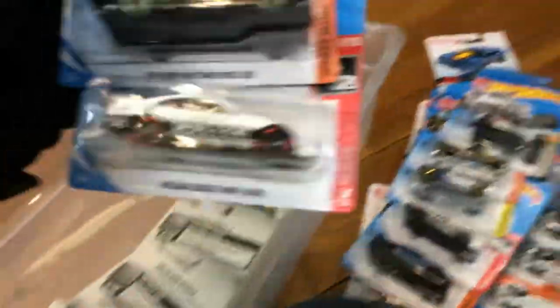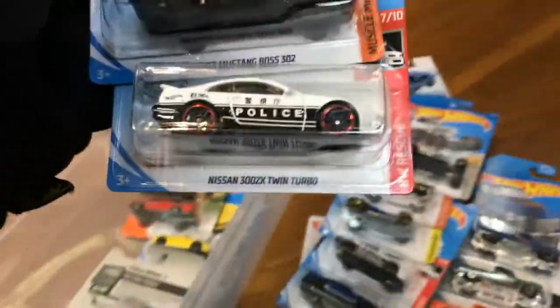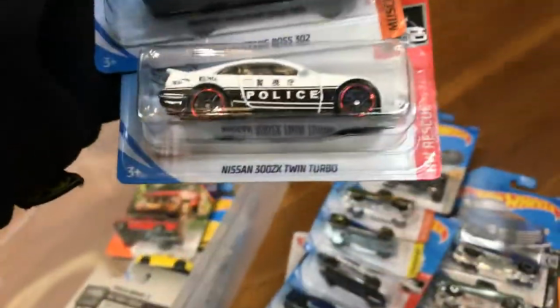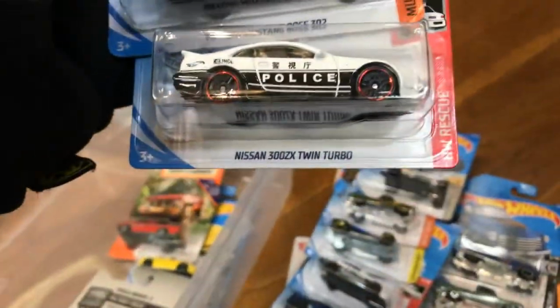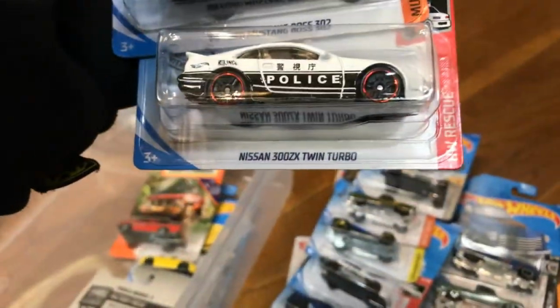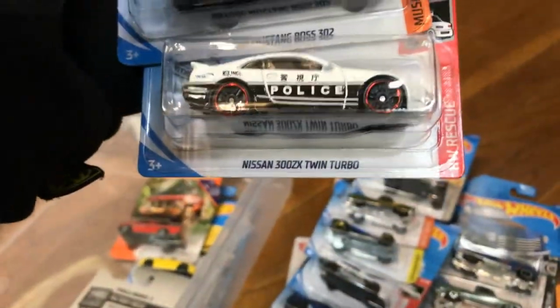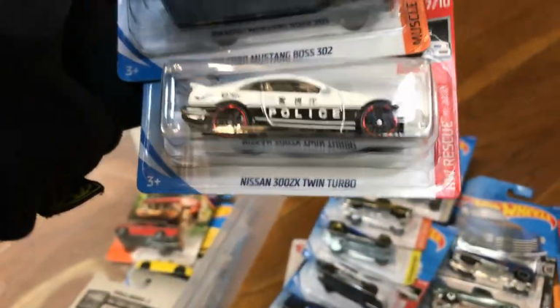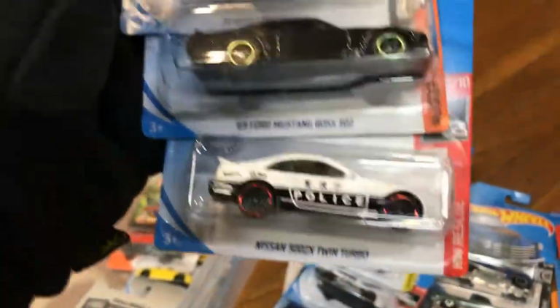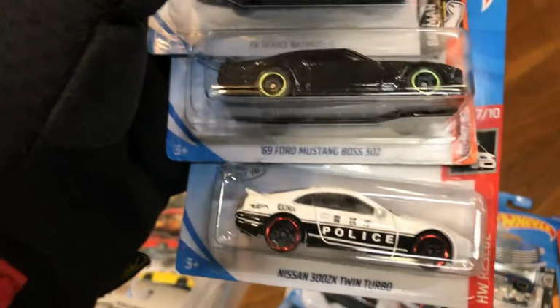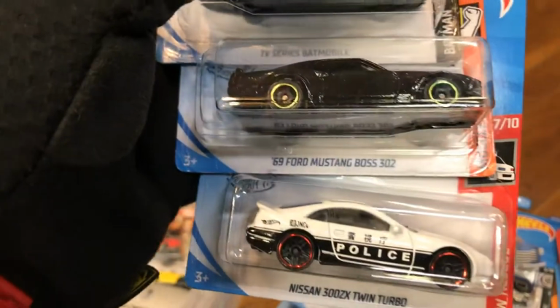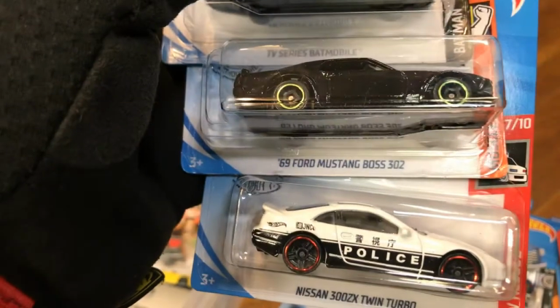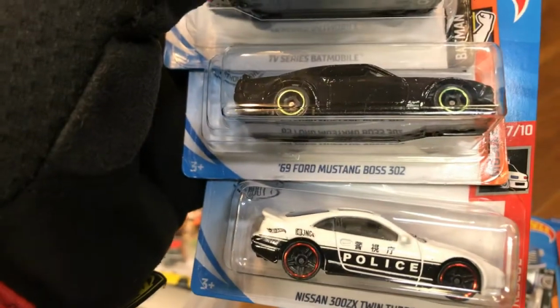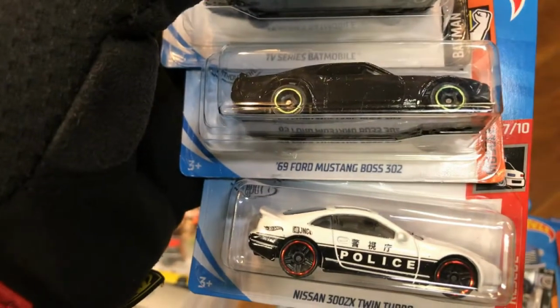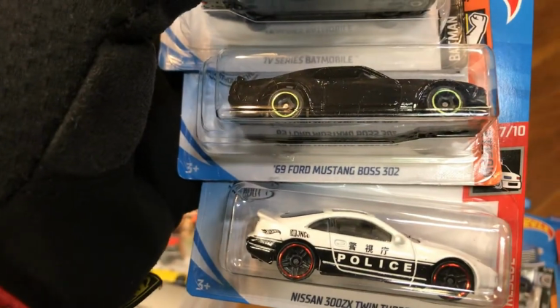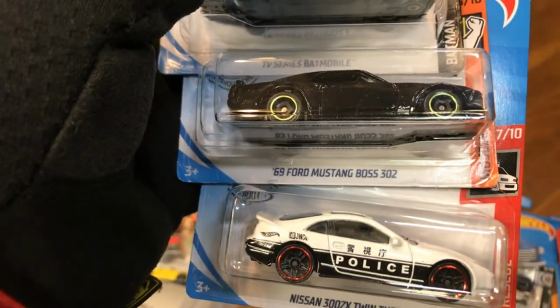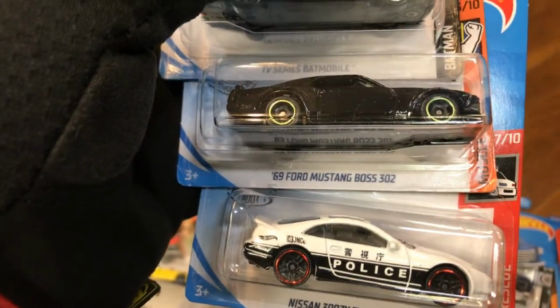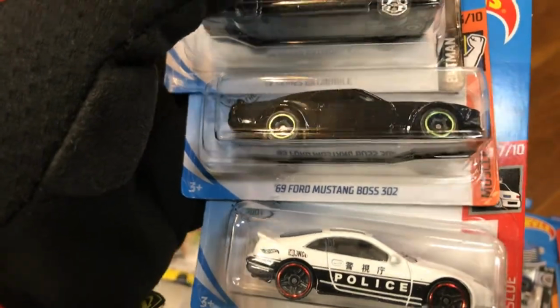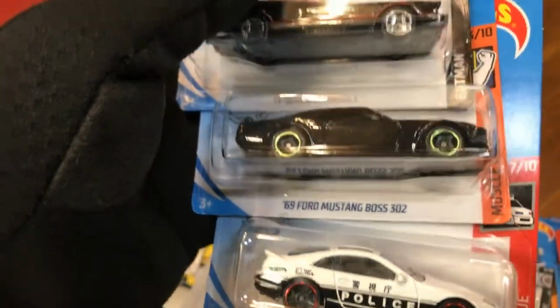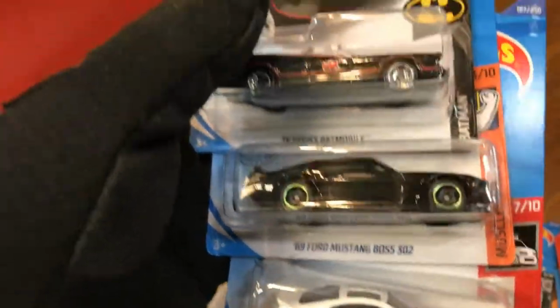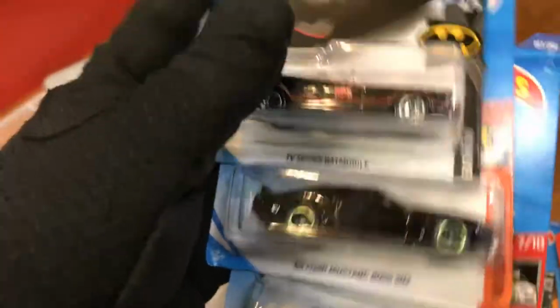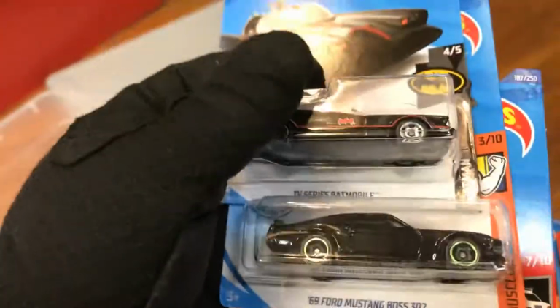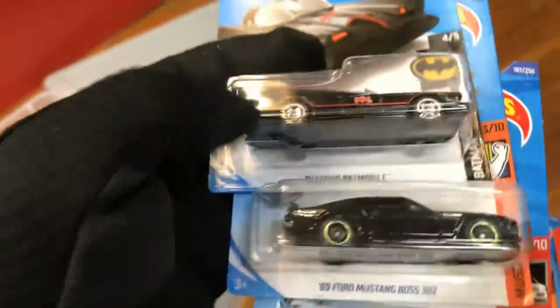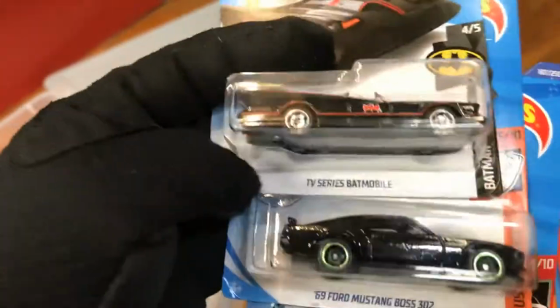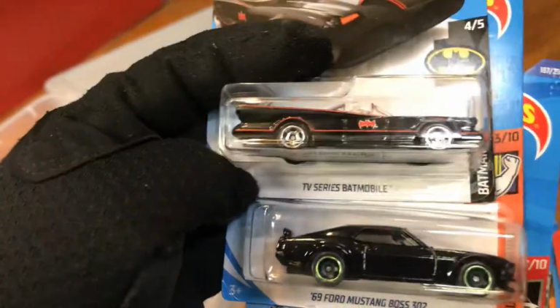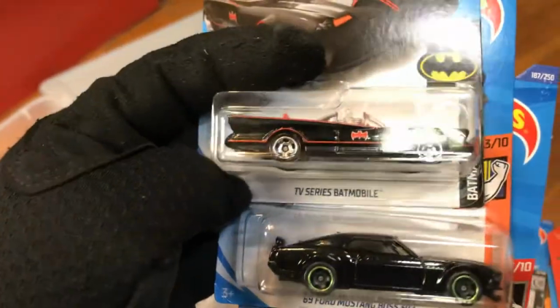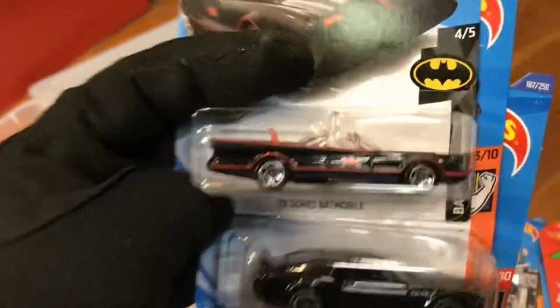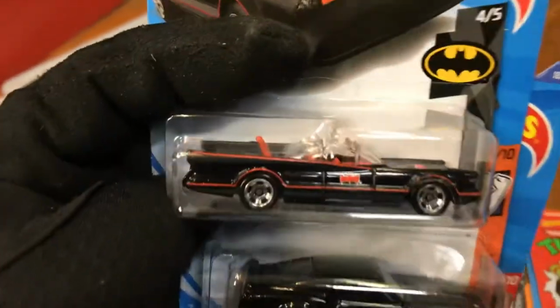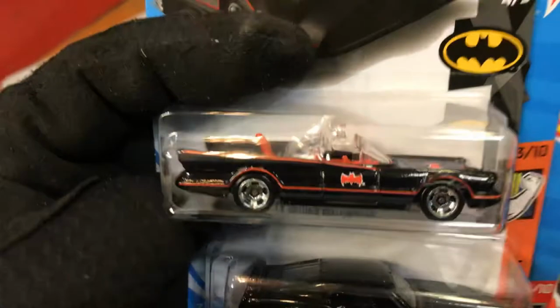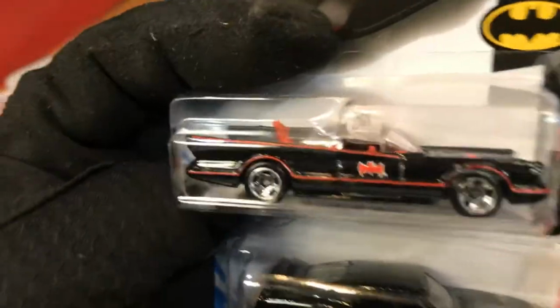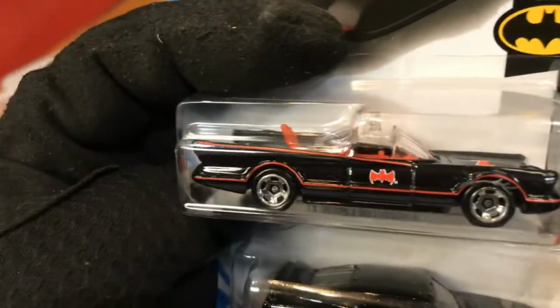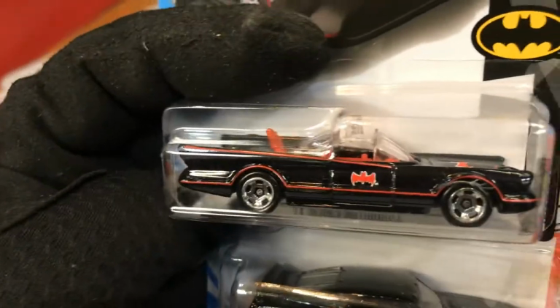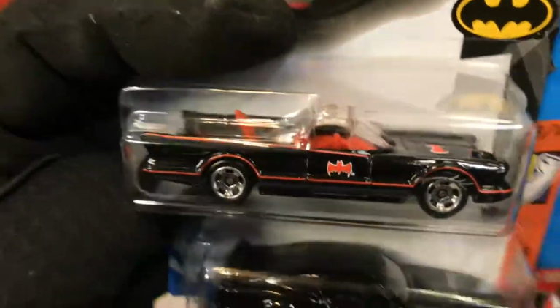And Nissan 300ZX Twin Turbo, '69 Ford Mustang Boss 302, and the TV Series Batmobile — looks pretty nice actually, I like that color.